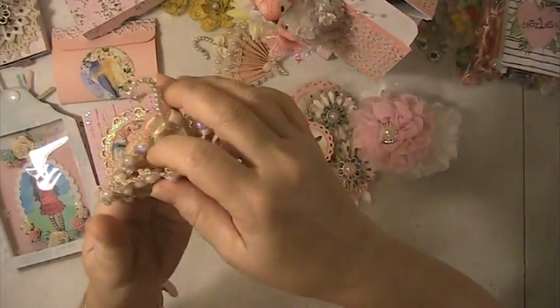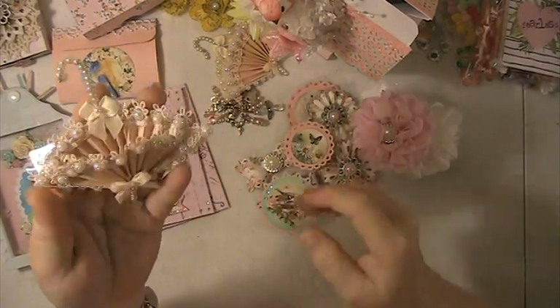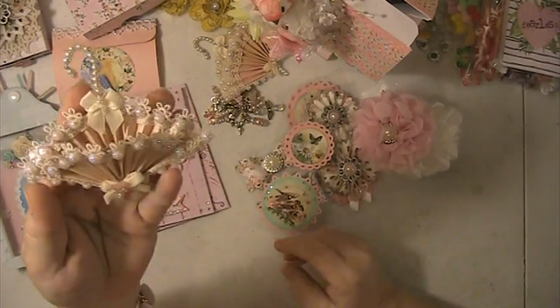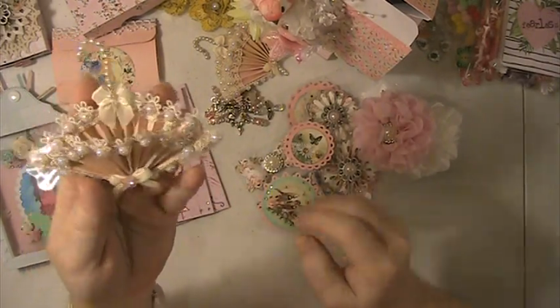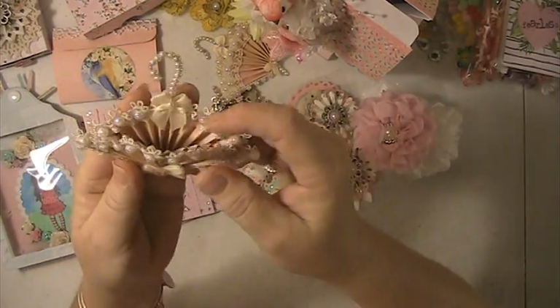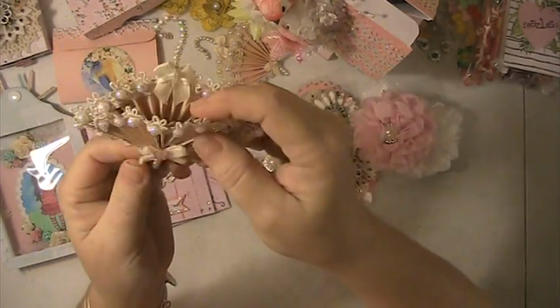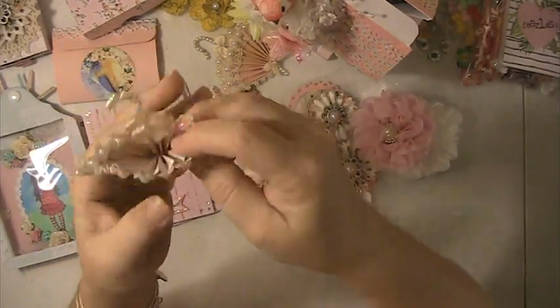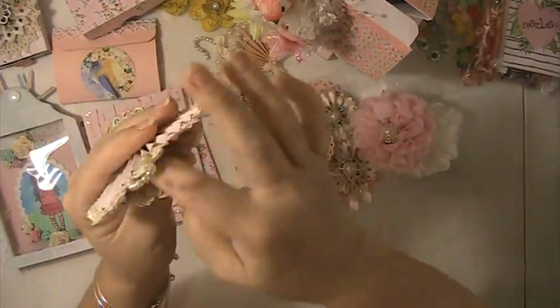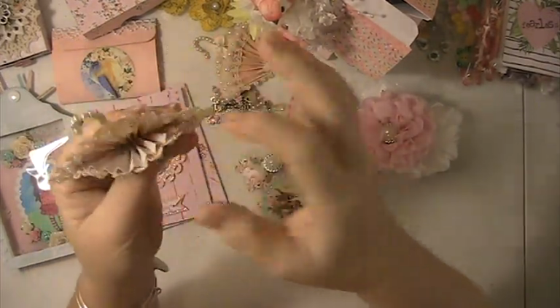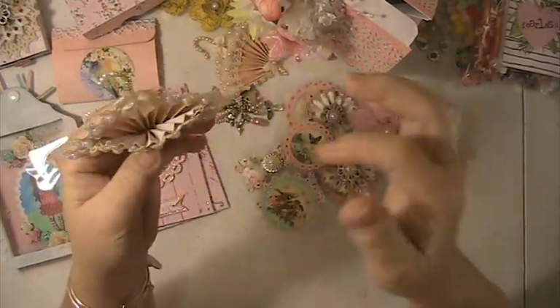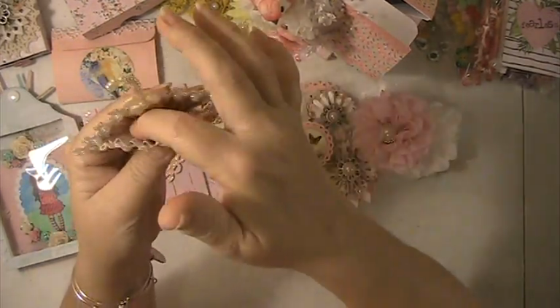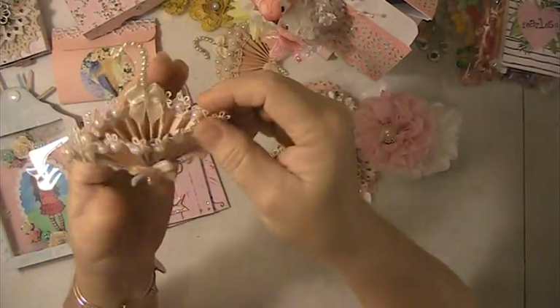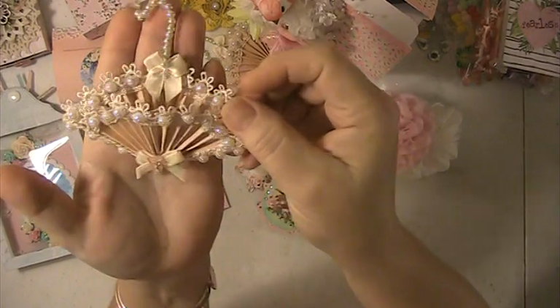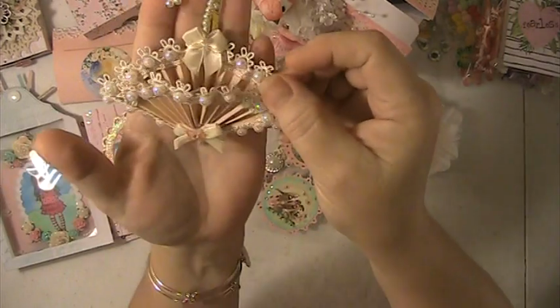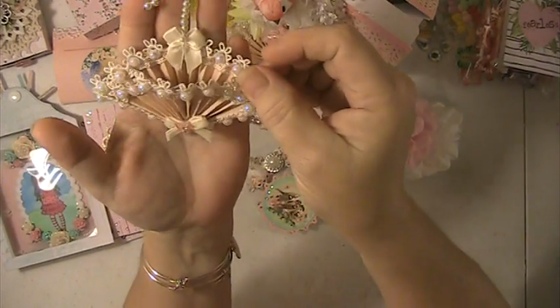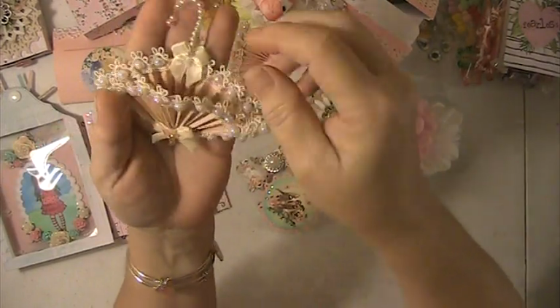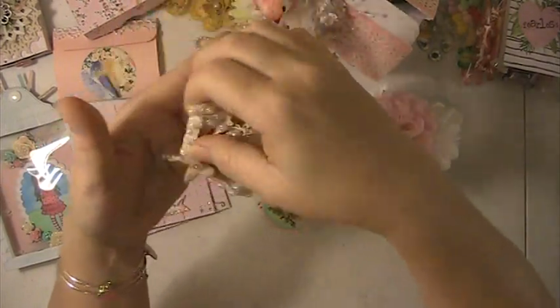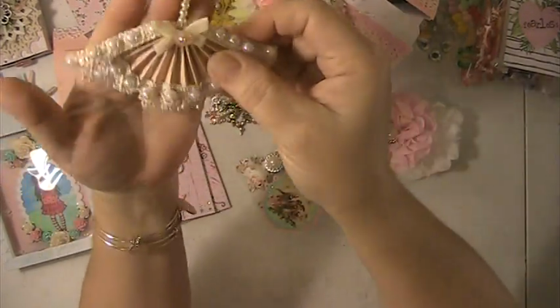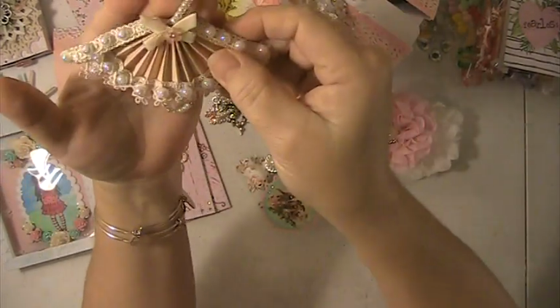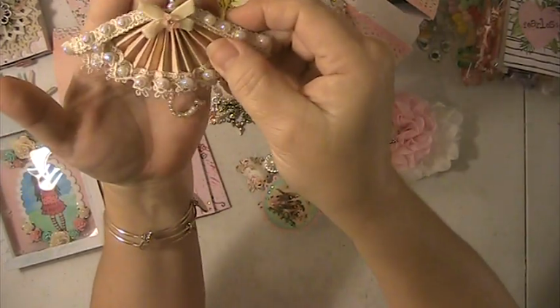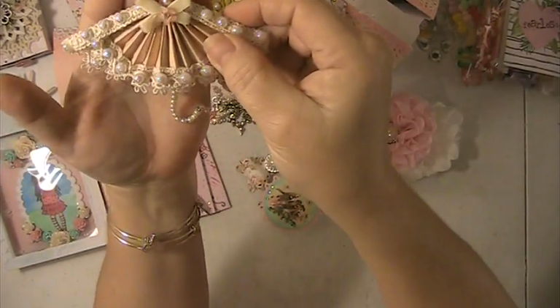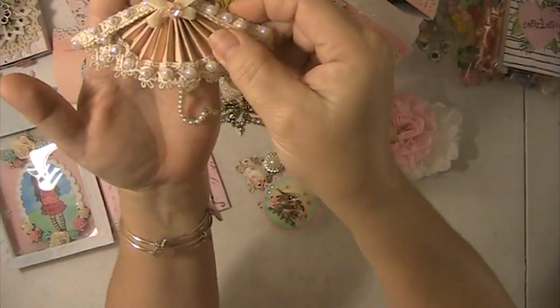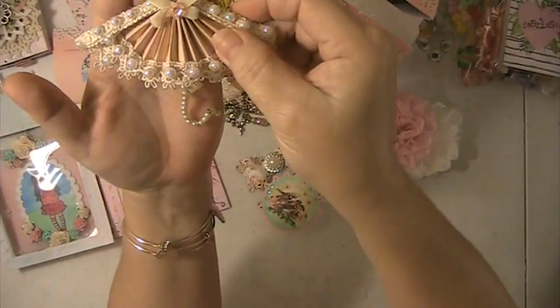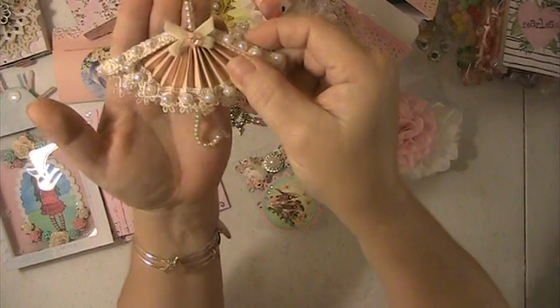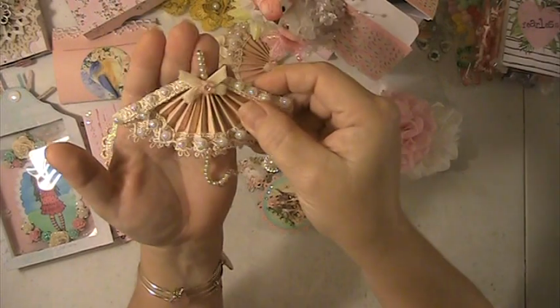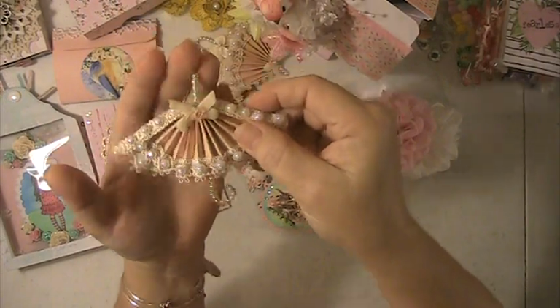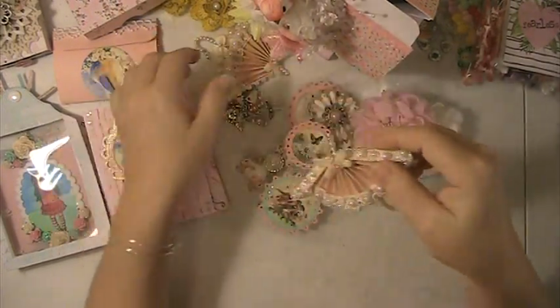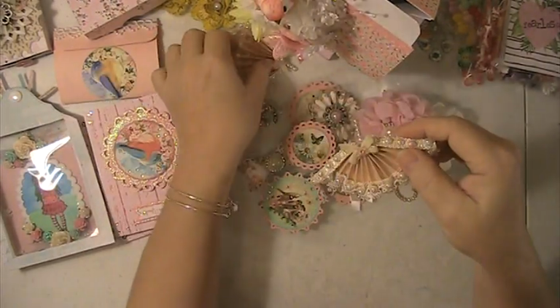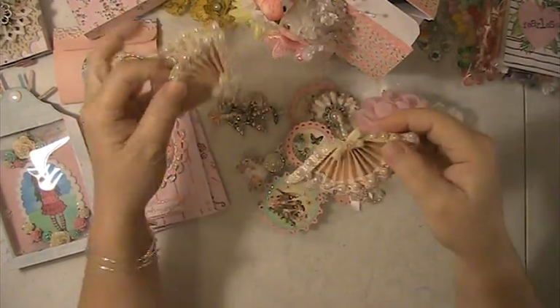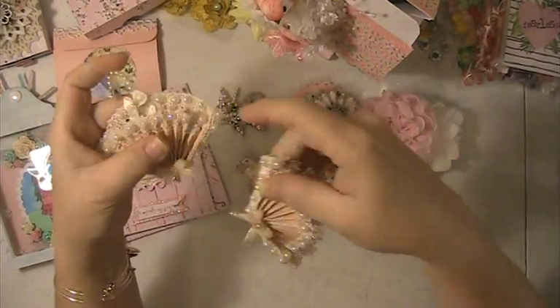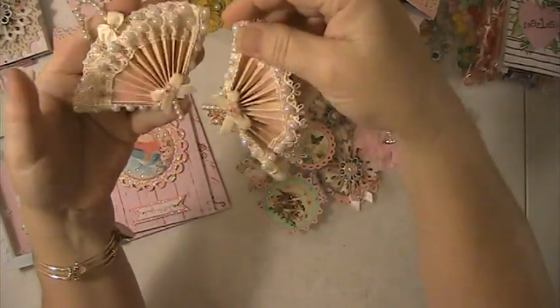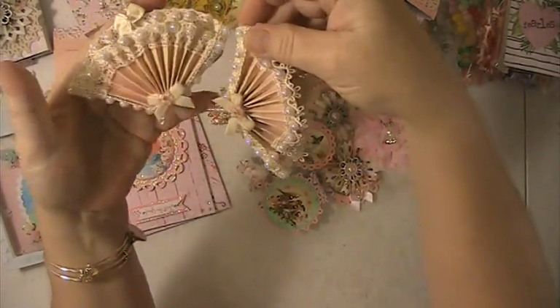These are some umbrella embellishments that I made, and you can put a couple of little goodies in here if you wanted to. I made two of those.